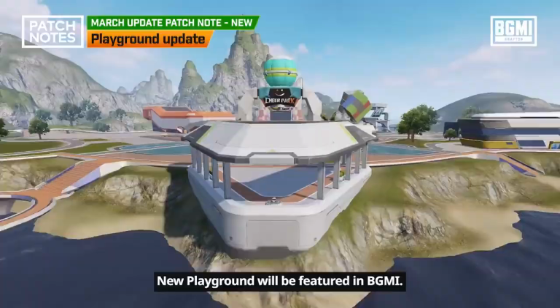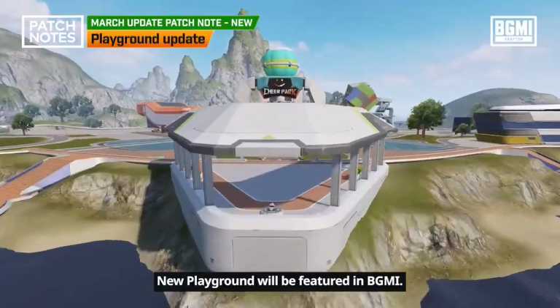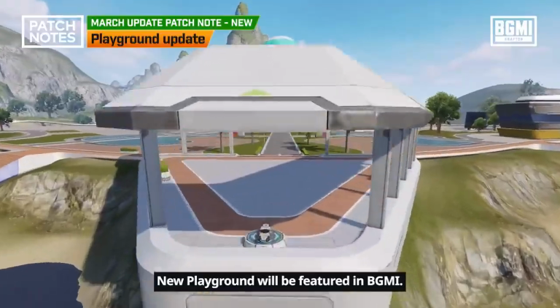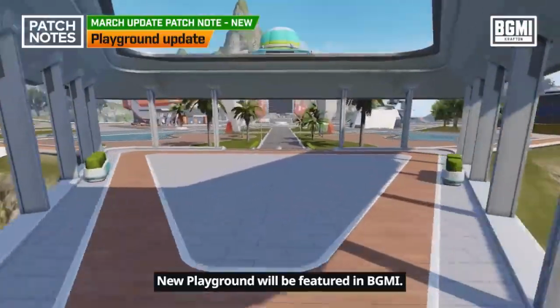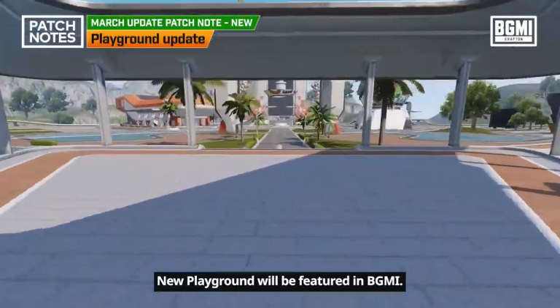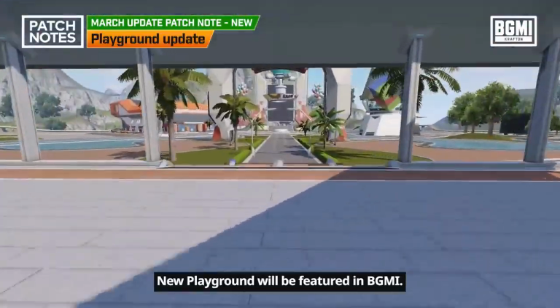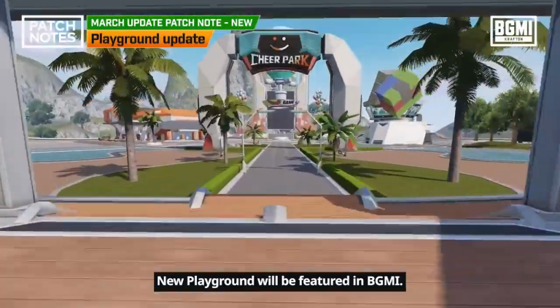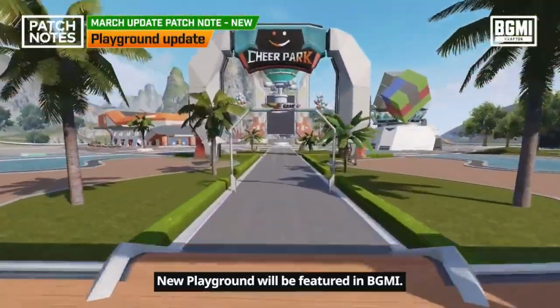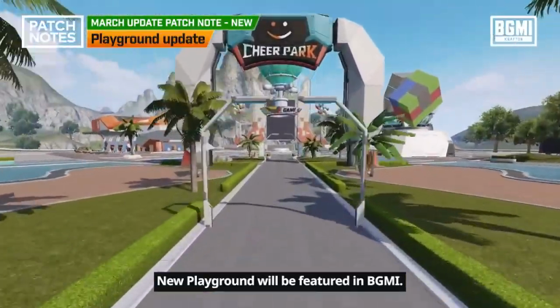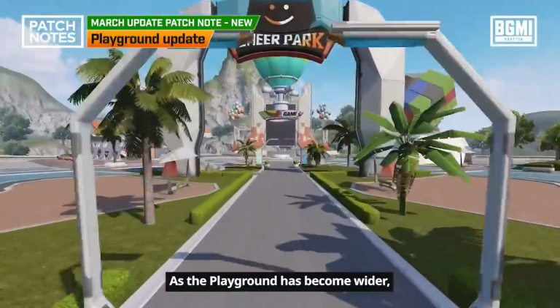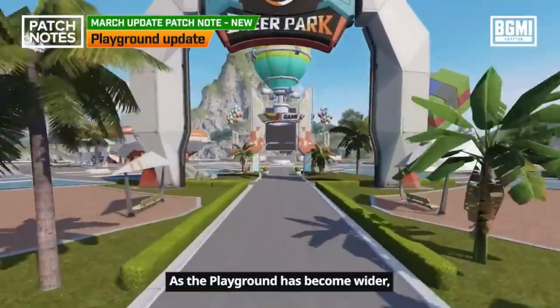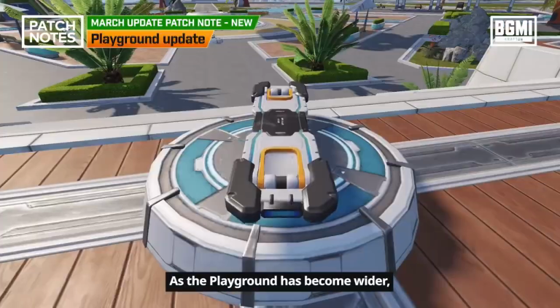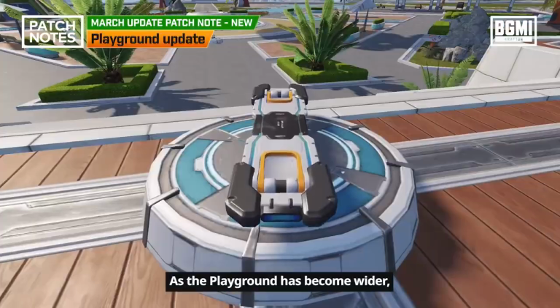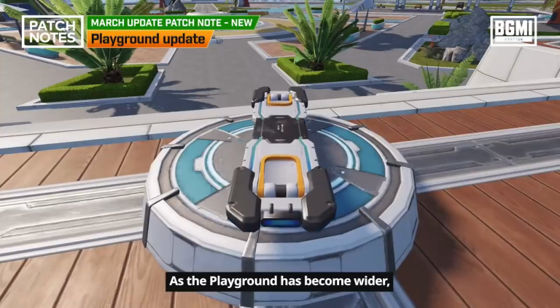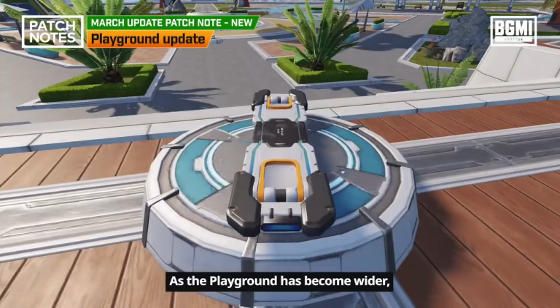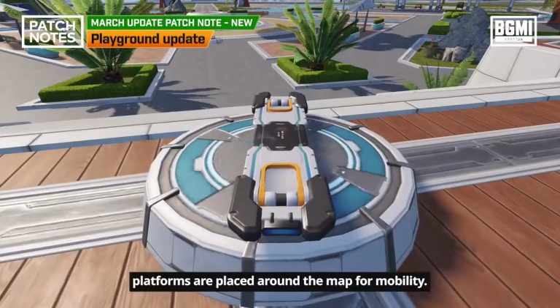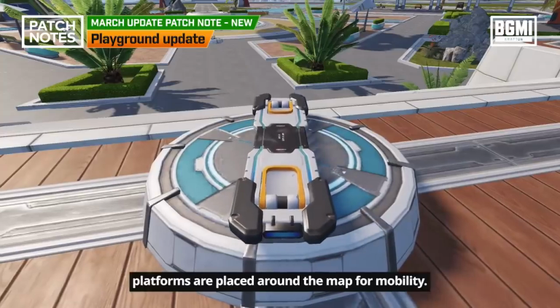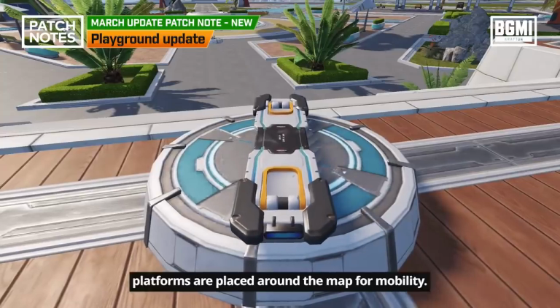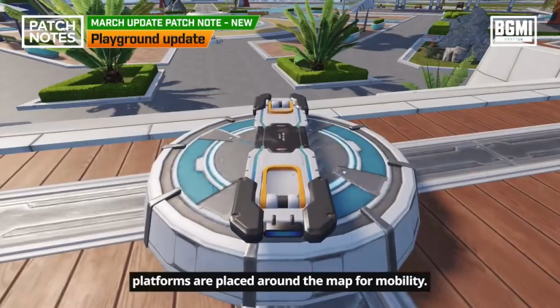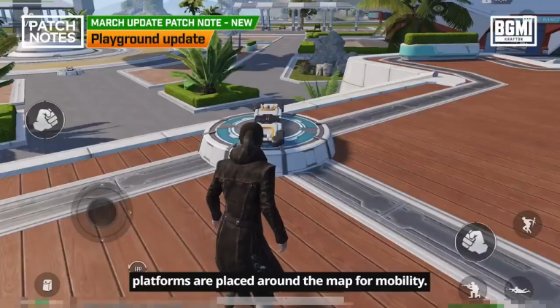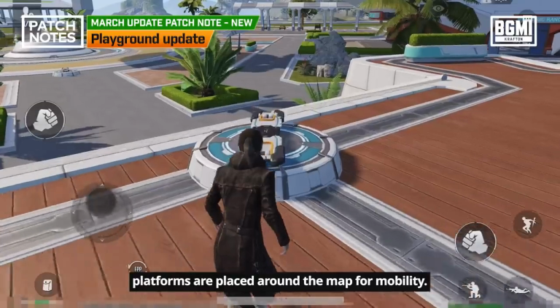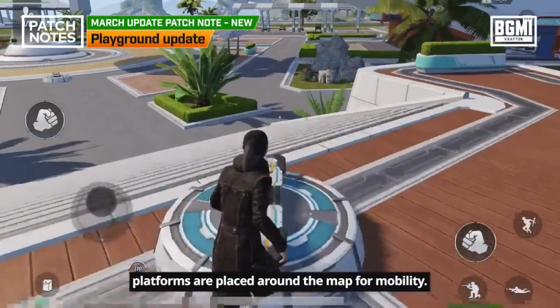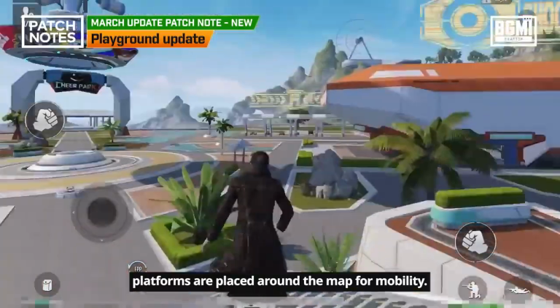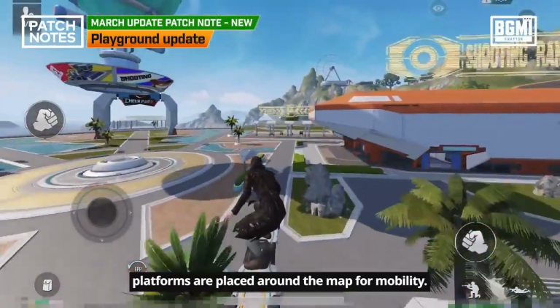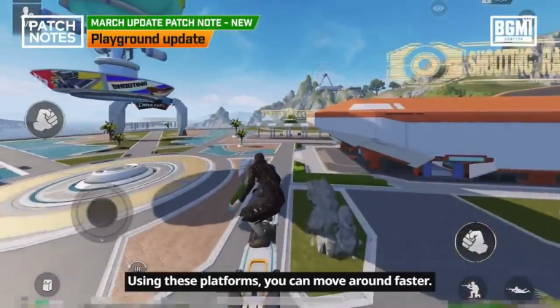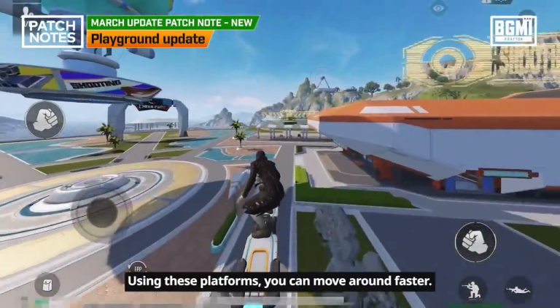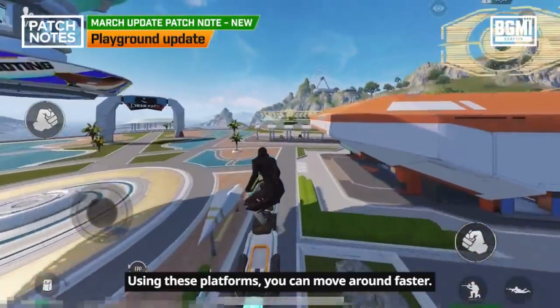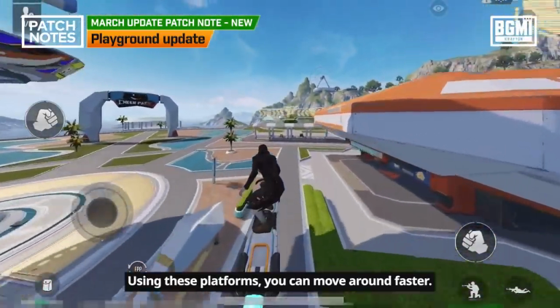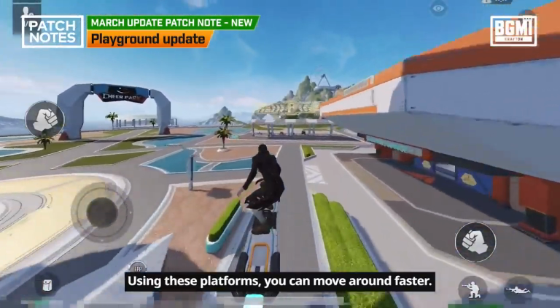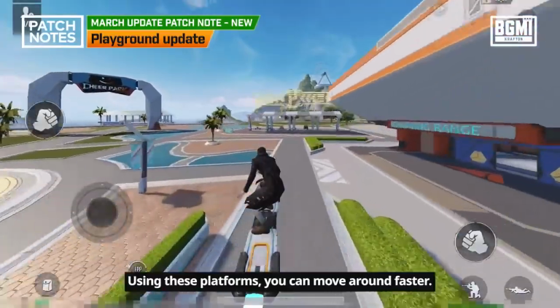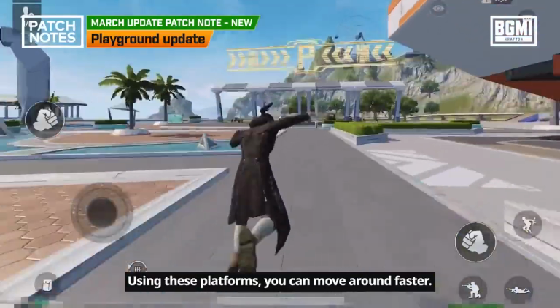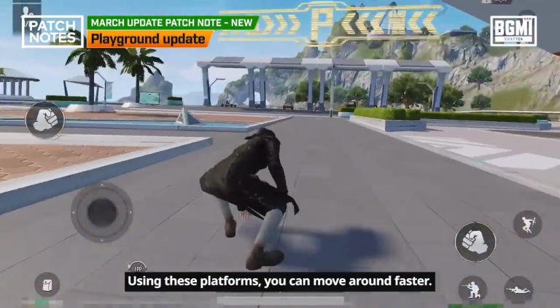A new playground will be featured in BGMI. As the playground has become wider, platforms are placed around the map for mobility. Using these platforms, you can move around faster.